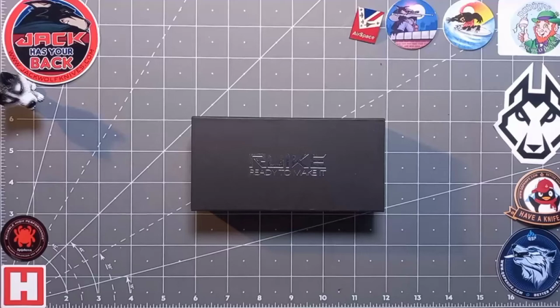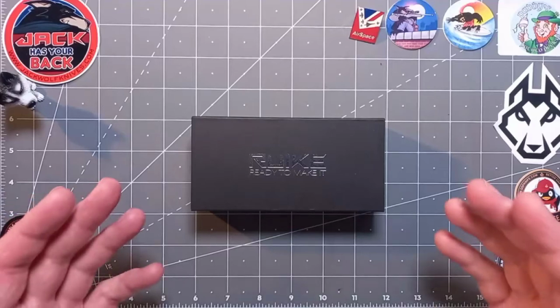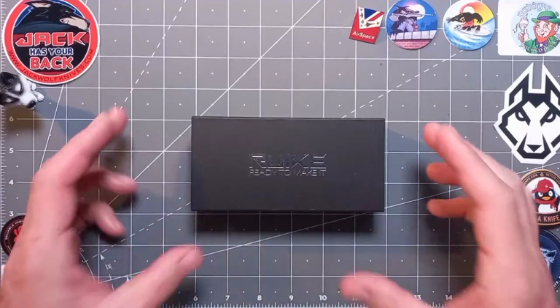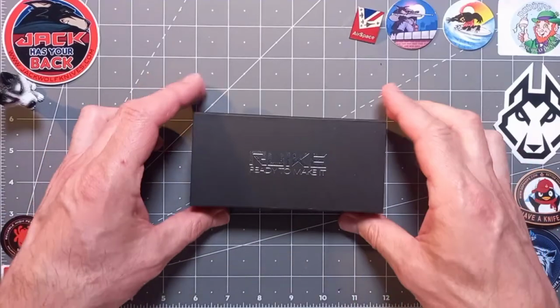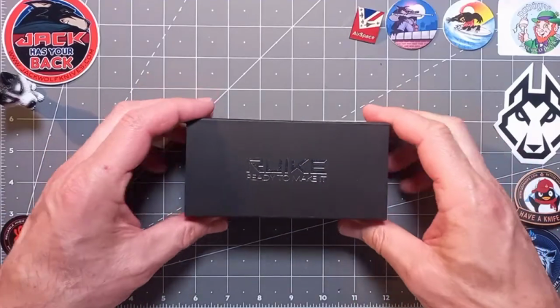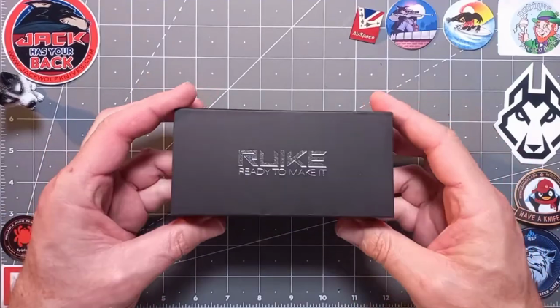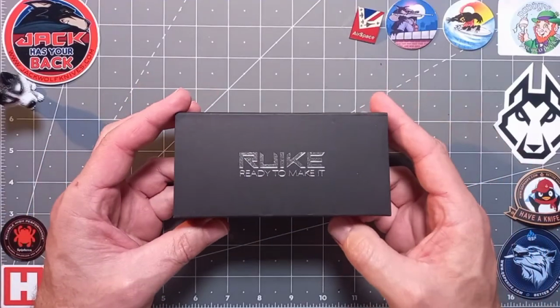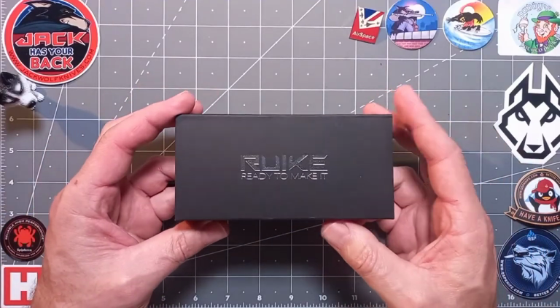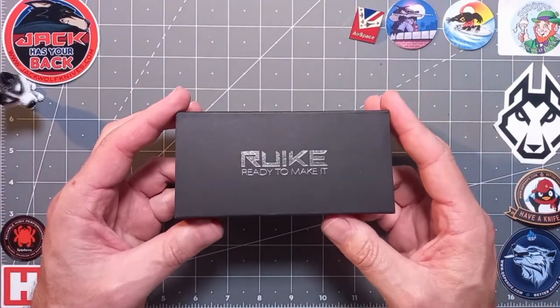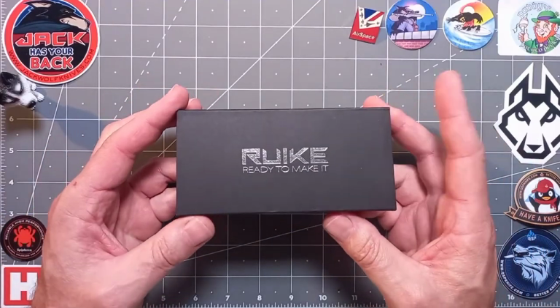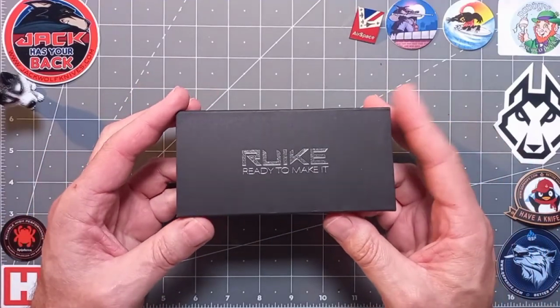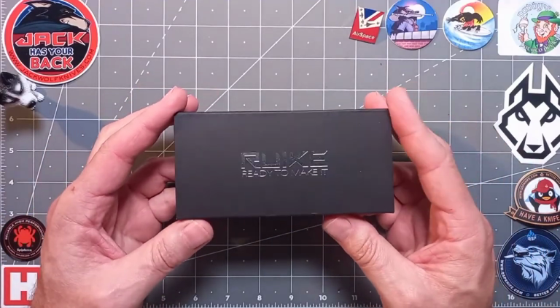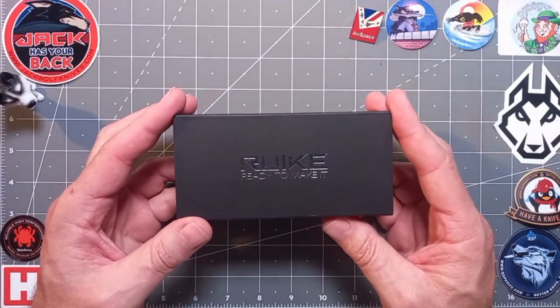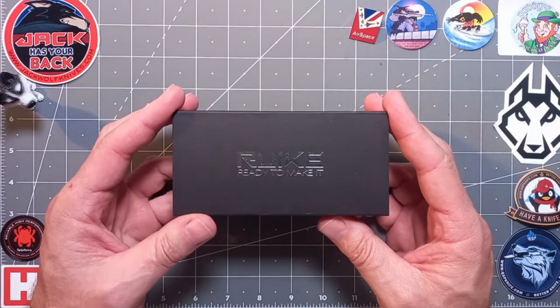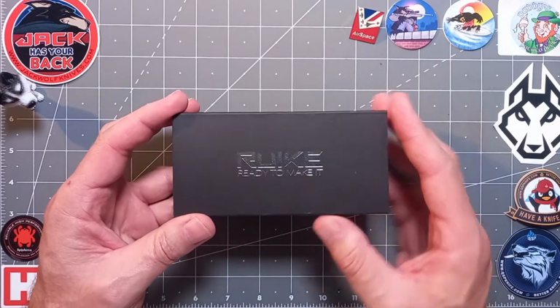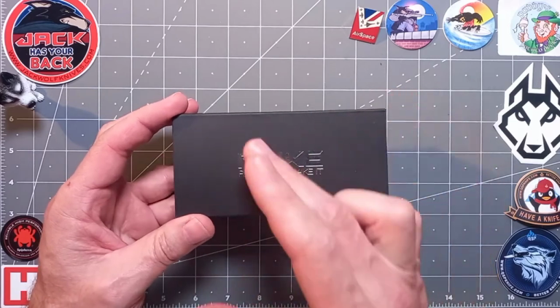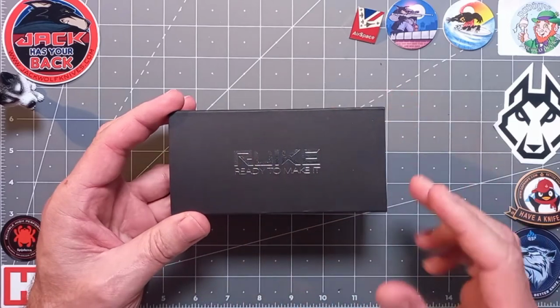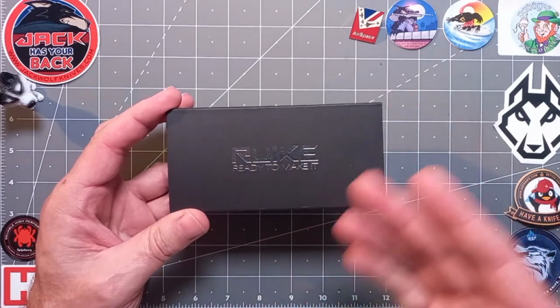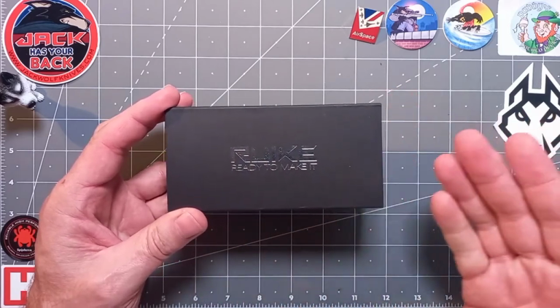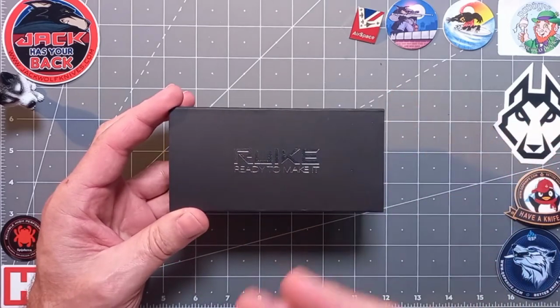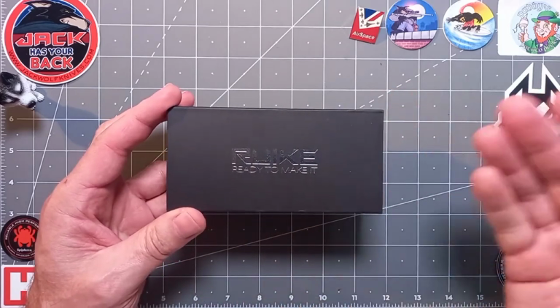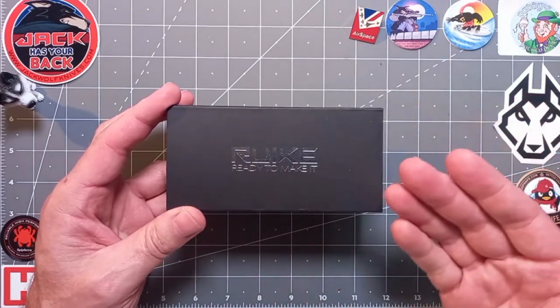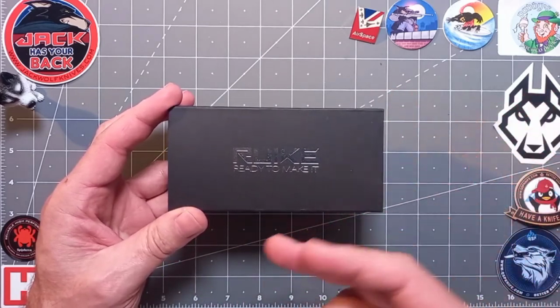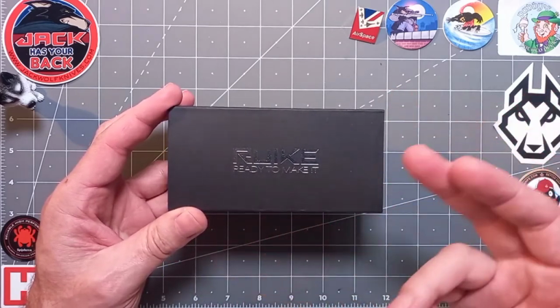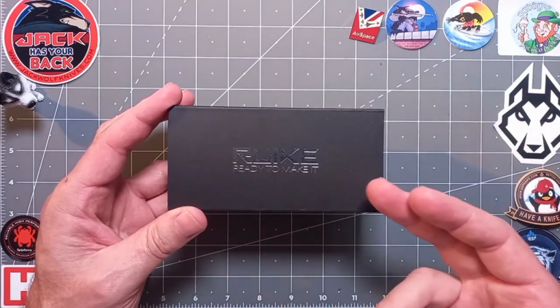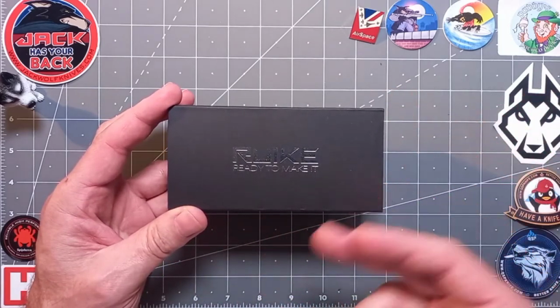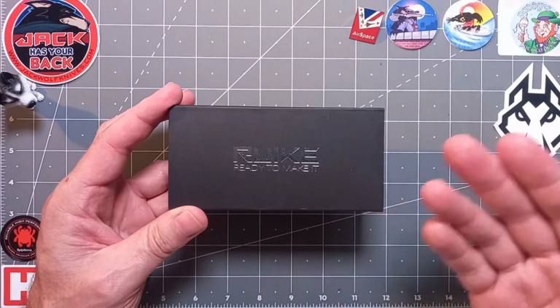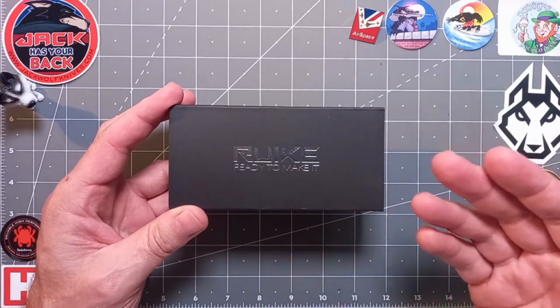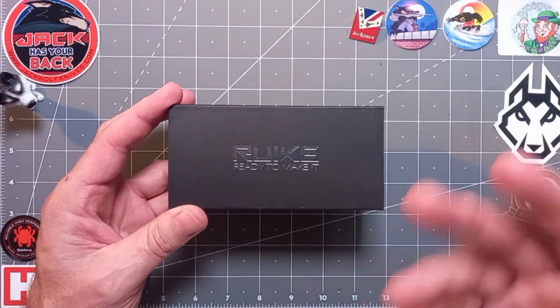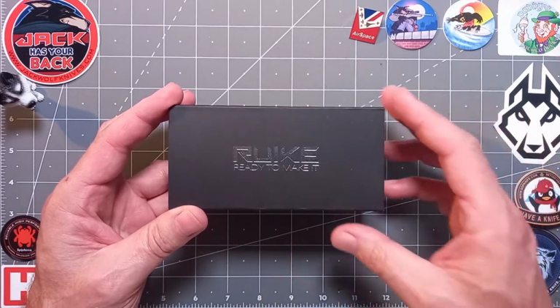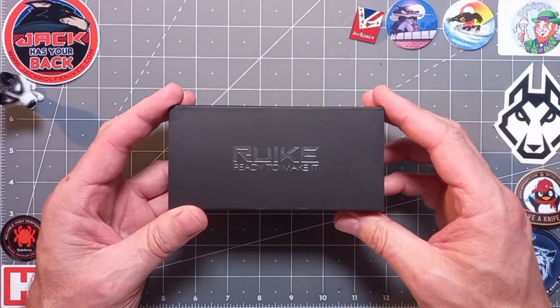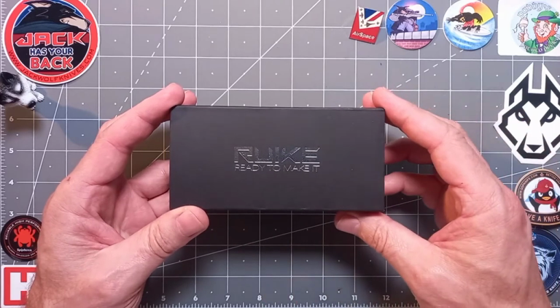Hello again and welcome back to the channel, my fellow pocket clip fans from around the world. Today, as you can clearly see from the title, we've got another Reike — or Reiki as some people pronounce it.